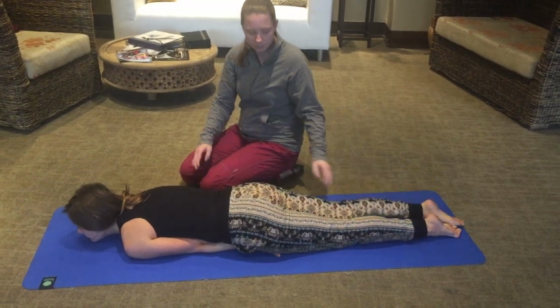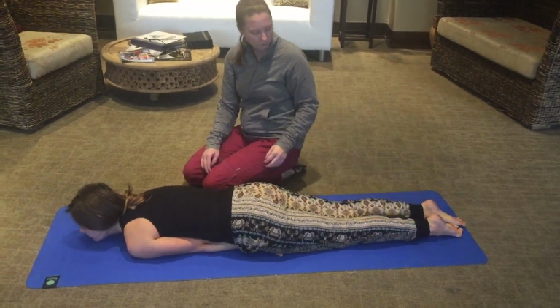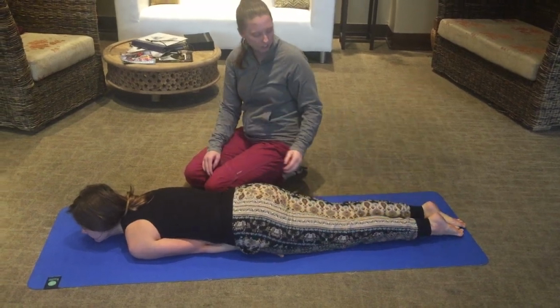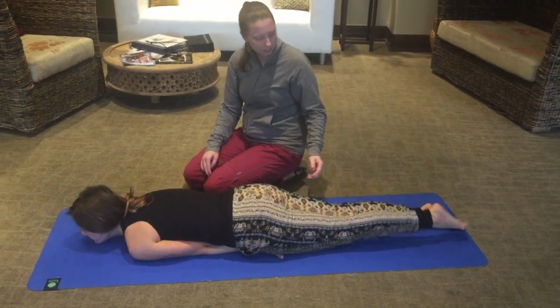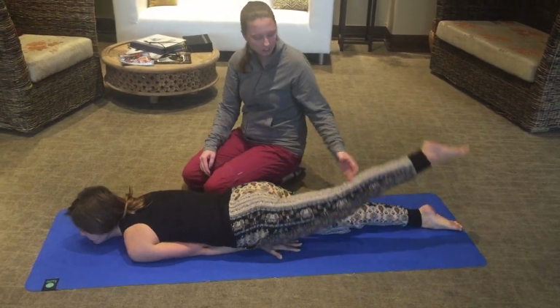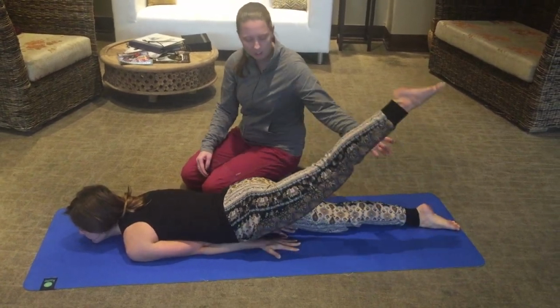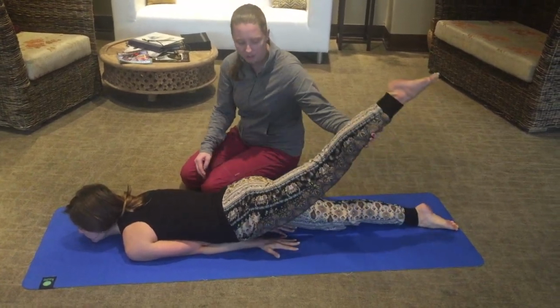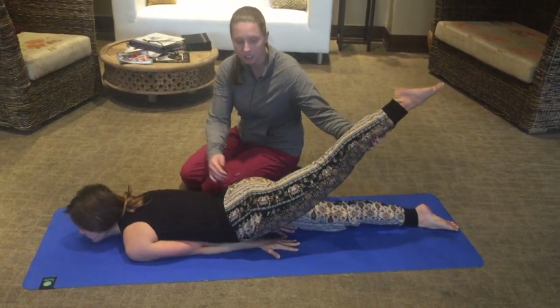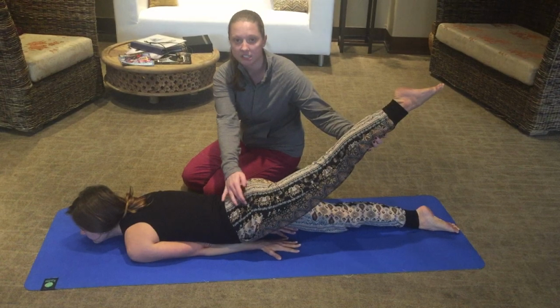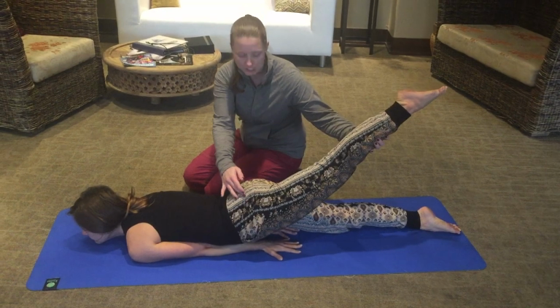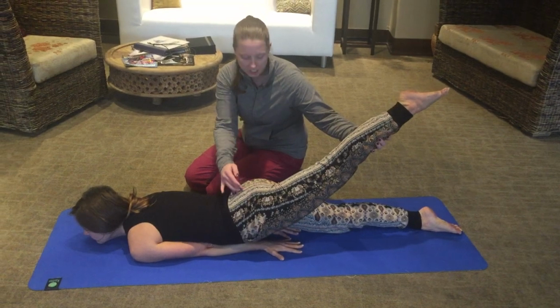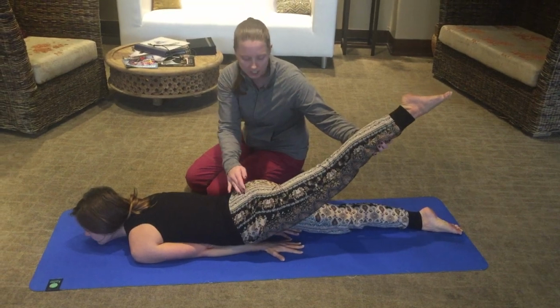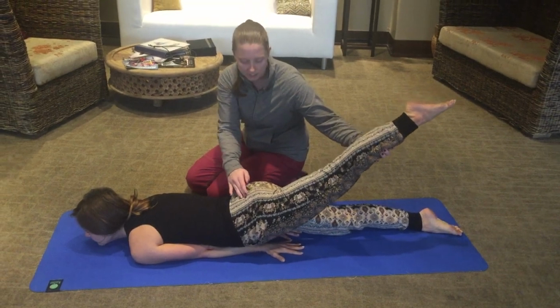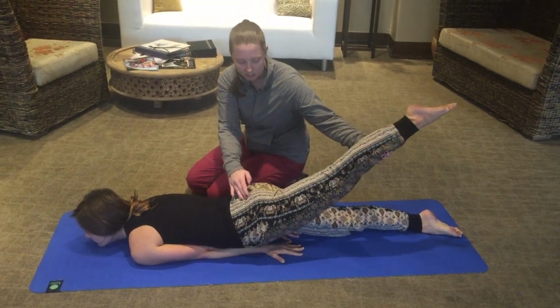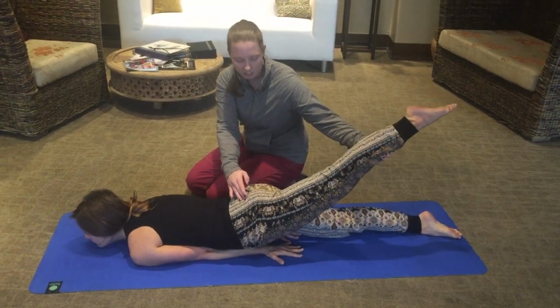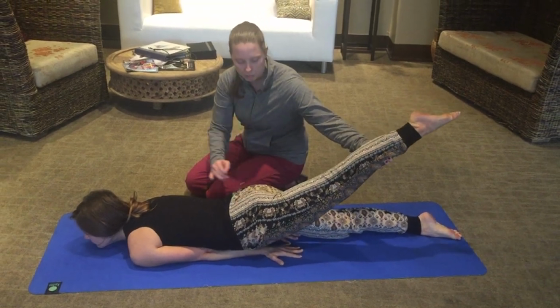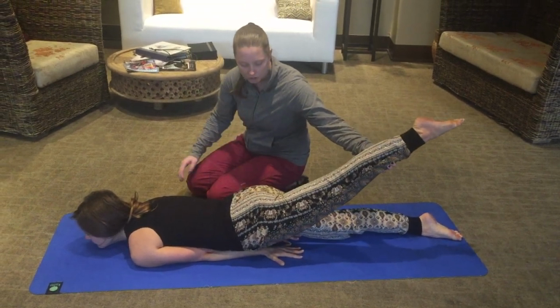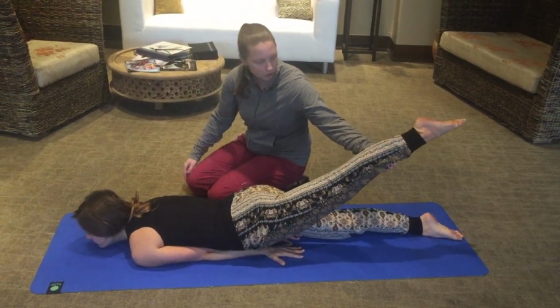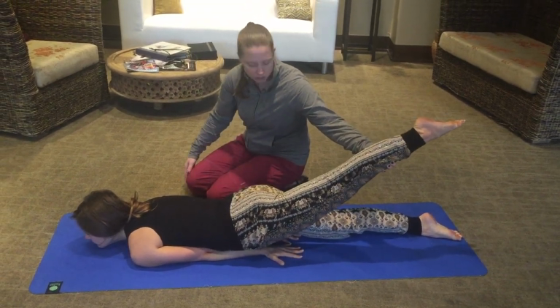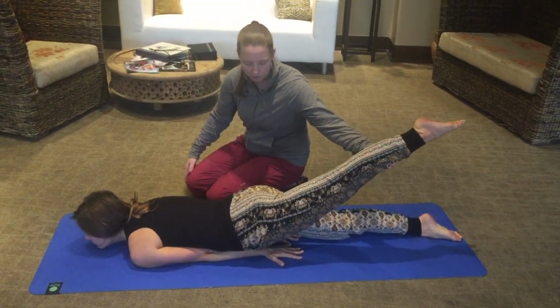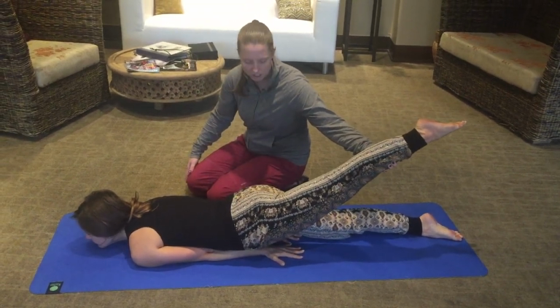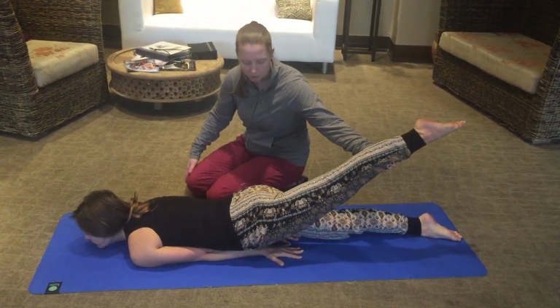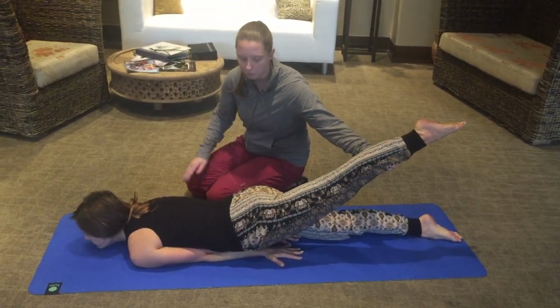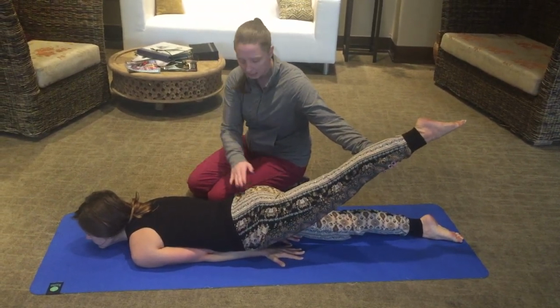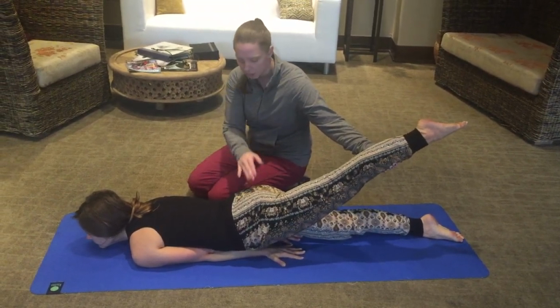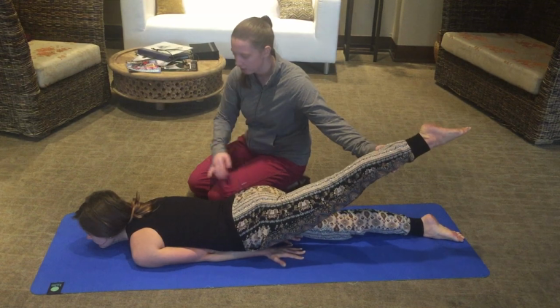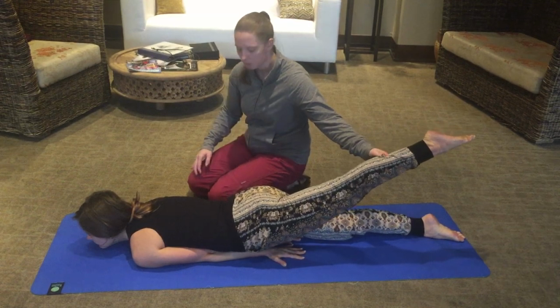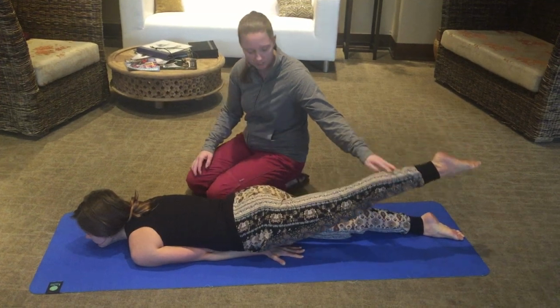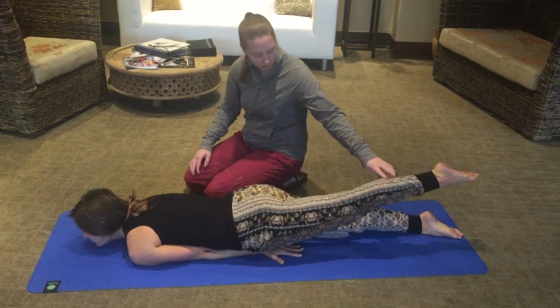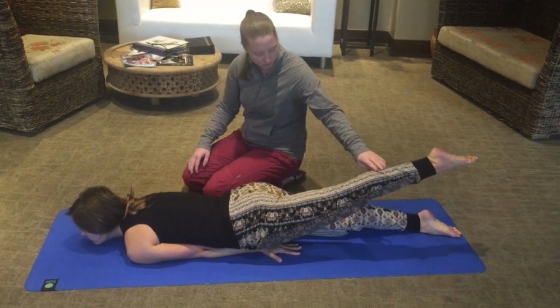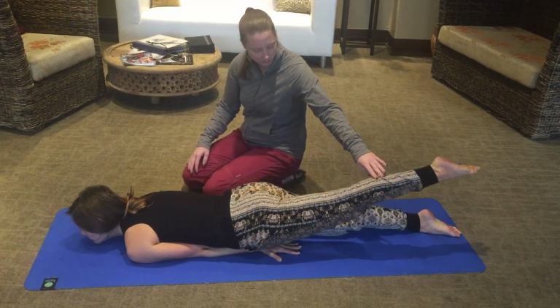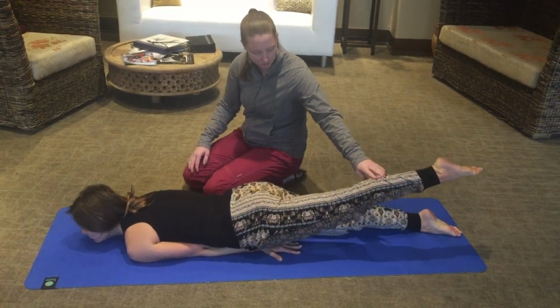Then do it again with the other leg. You can see the same thing here — lower the hip down again. Push through your big toe towards the back wall. Work on getting the hip down a little bit more, and then the leg down.